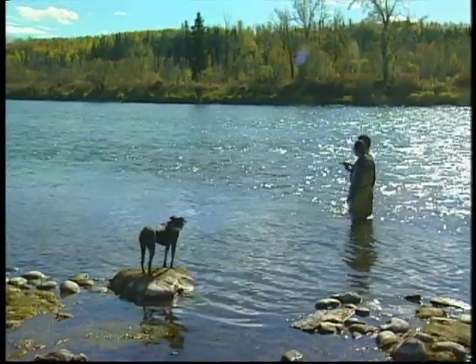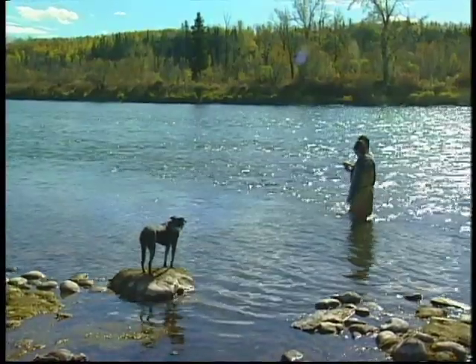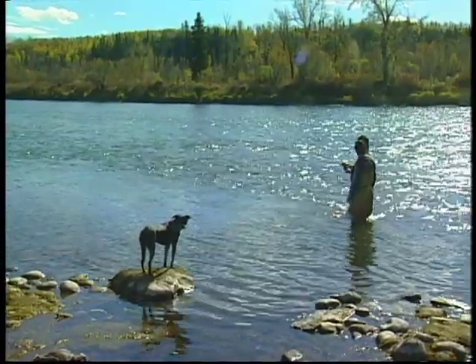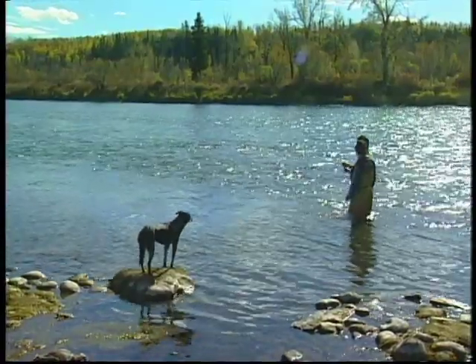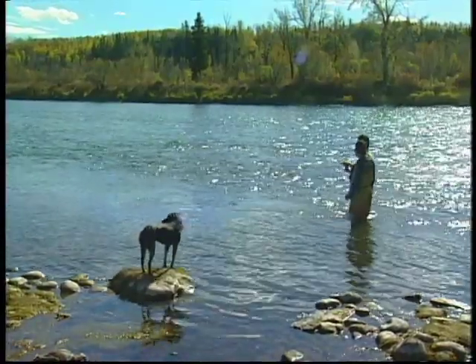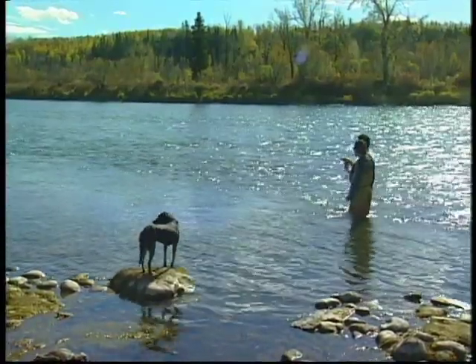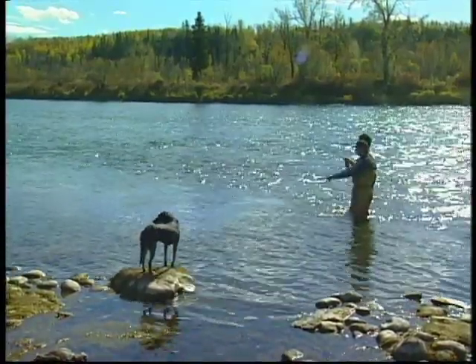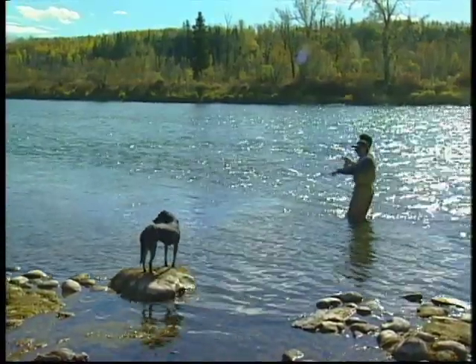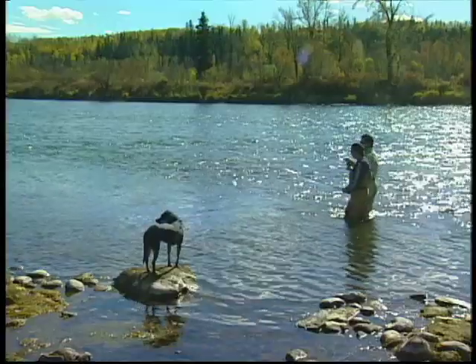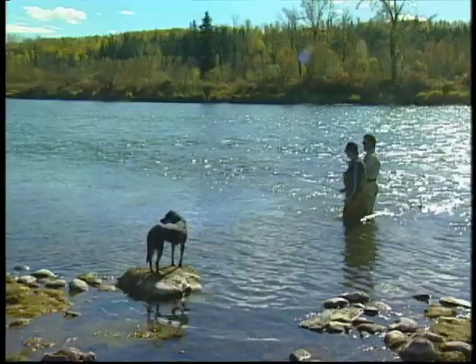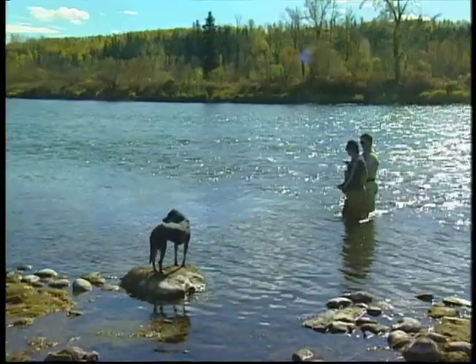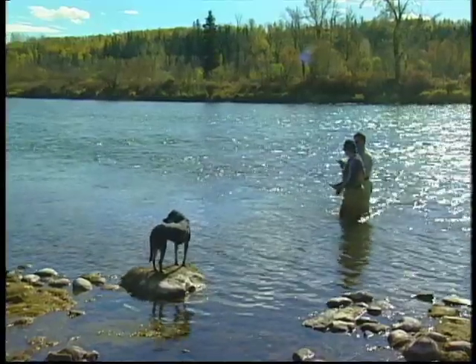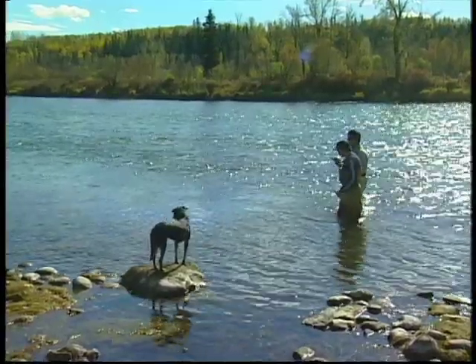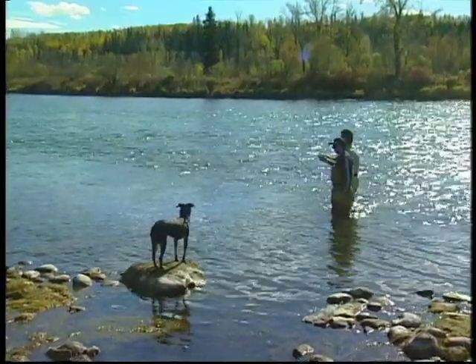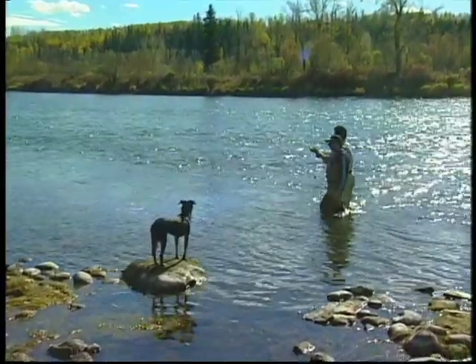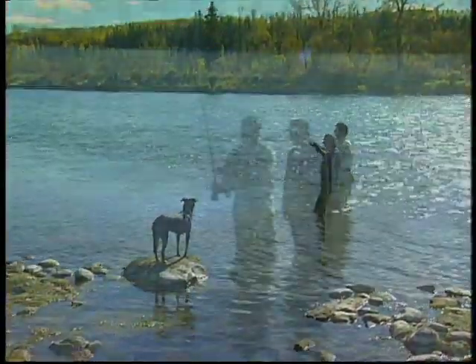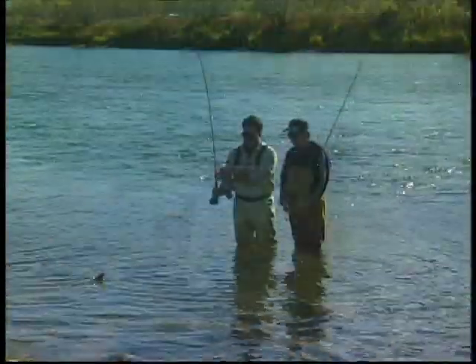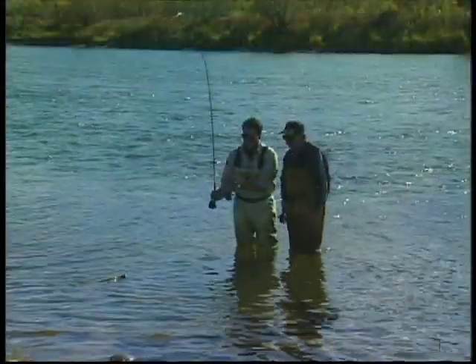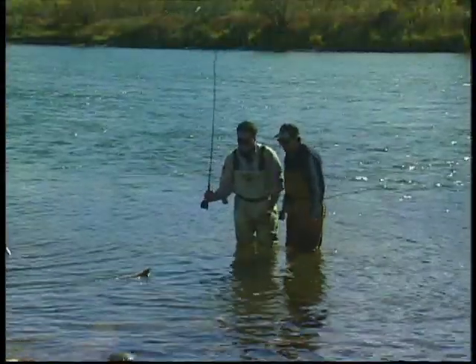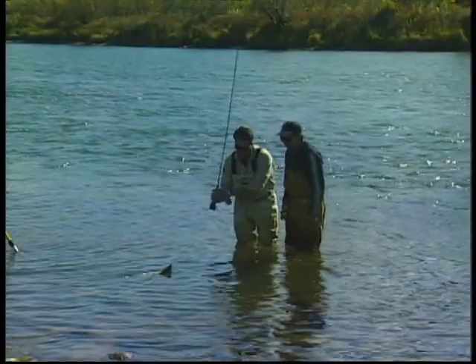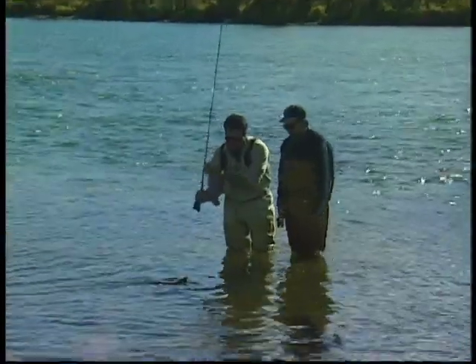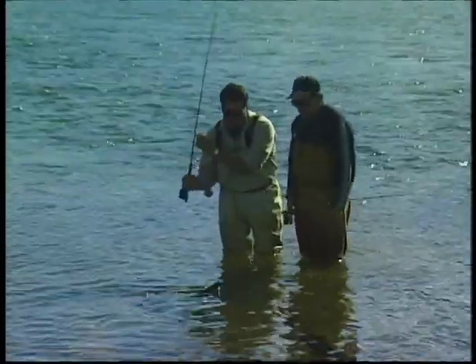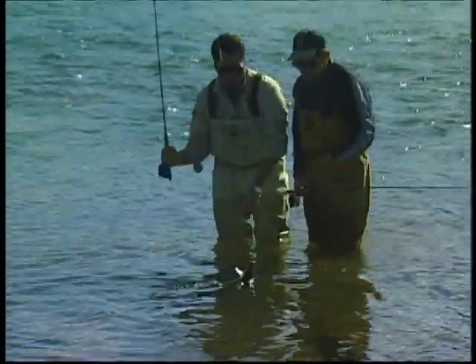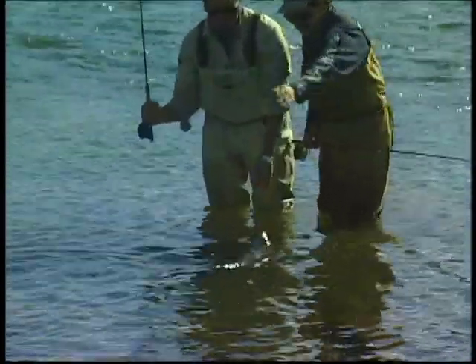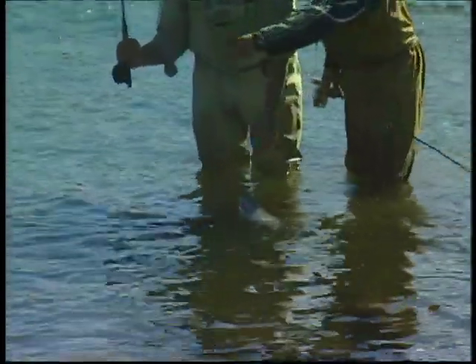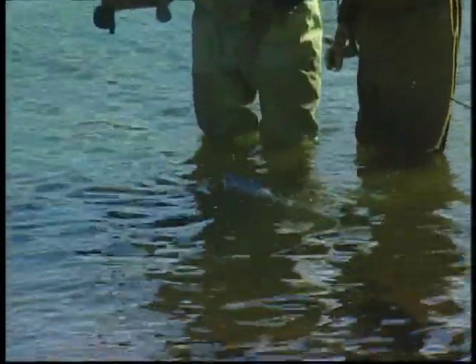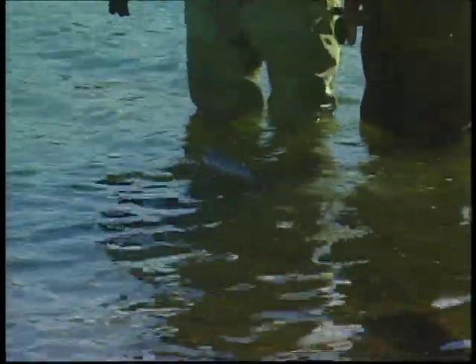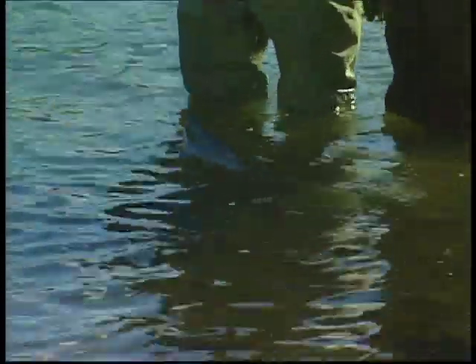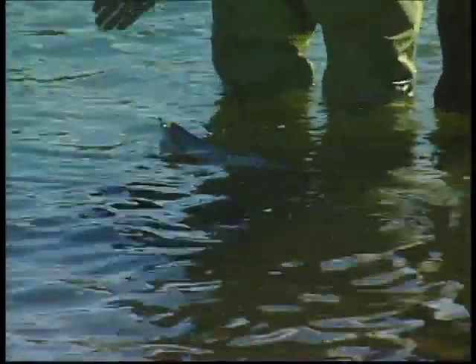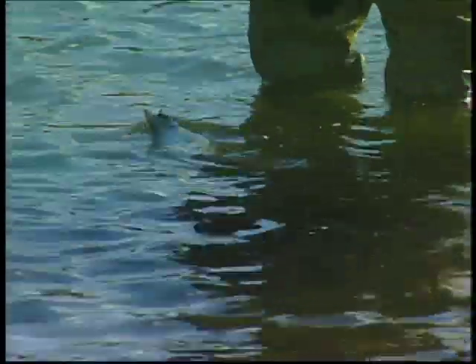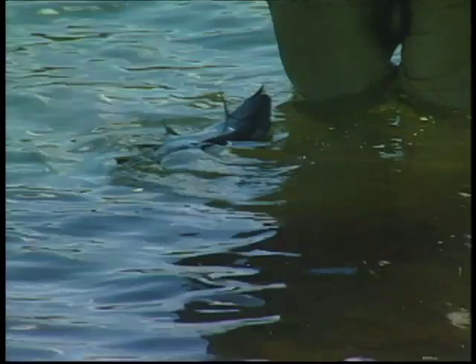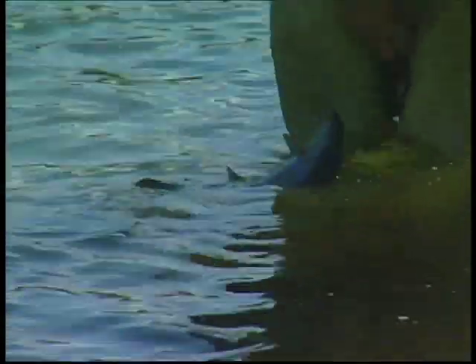He doesn't look that long but pretty plump. Well, let's slide him into here. We'll land him over here, see if we can get him up. He's nice and fat. Healthy fish, nice and healthy. Cut the bugger, took it good.